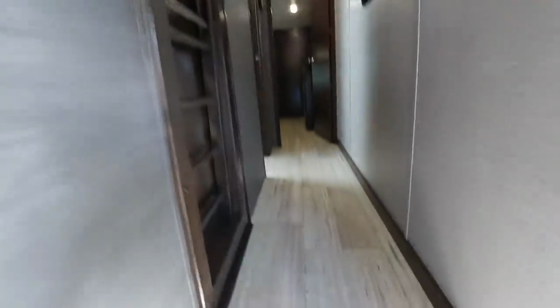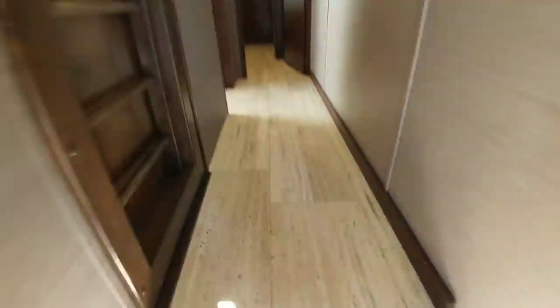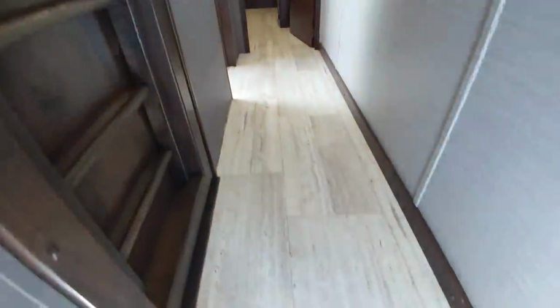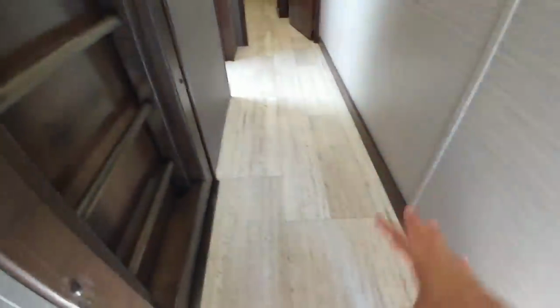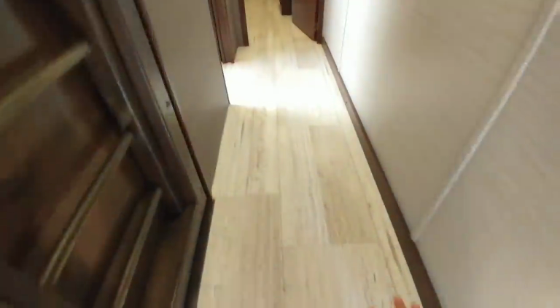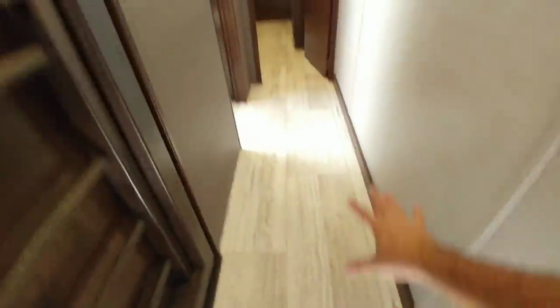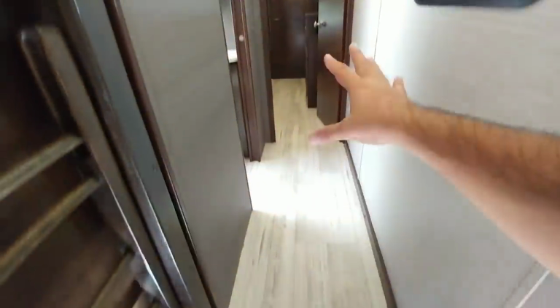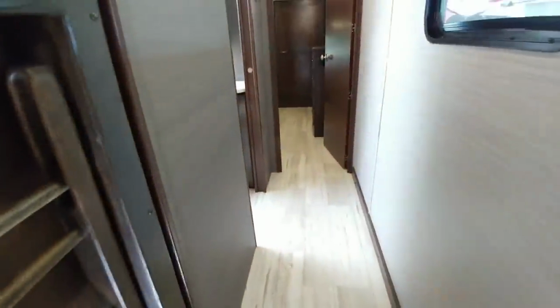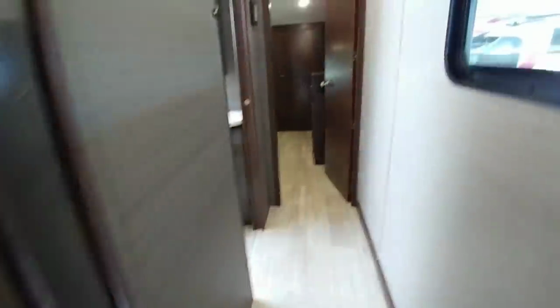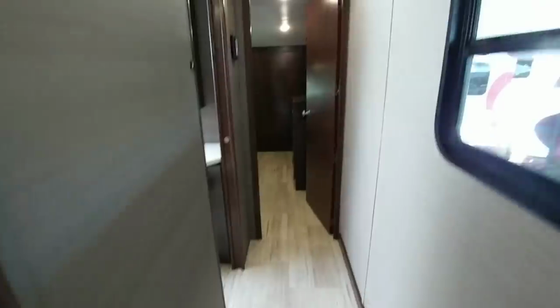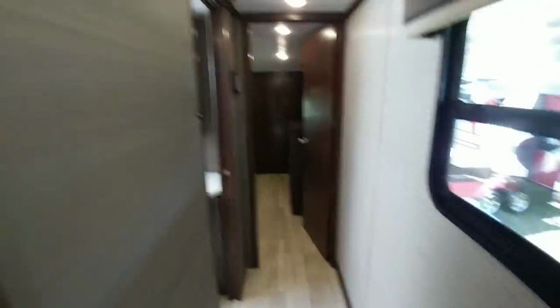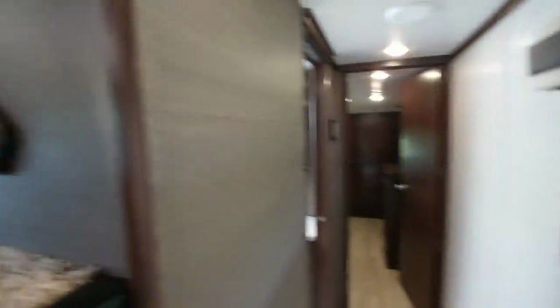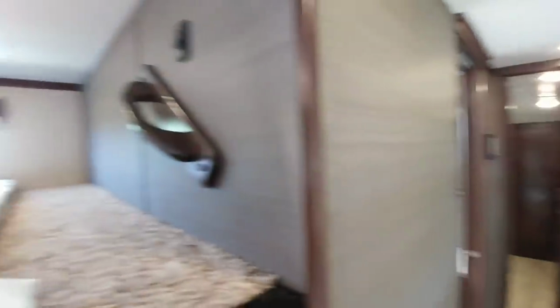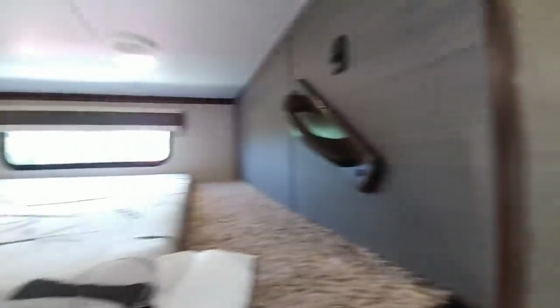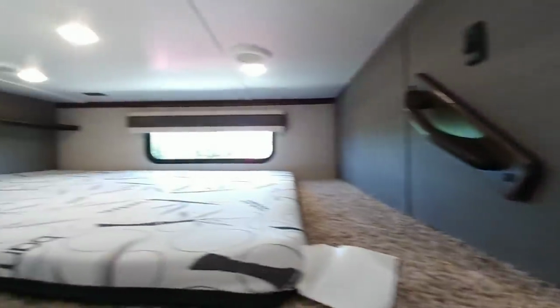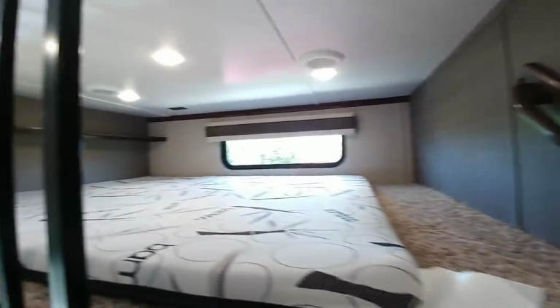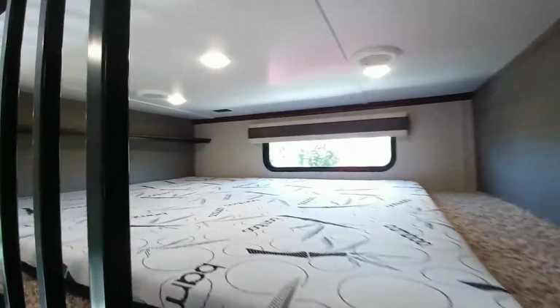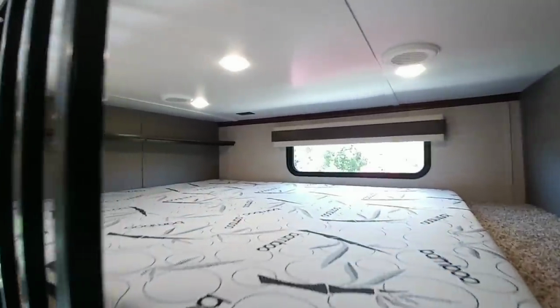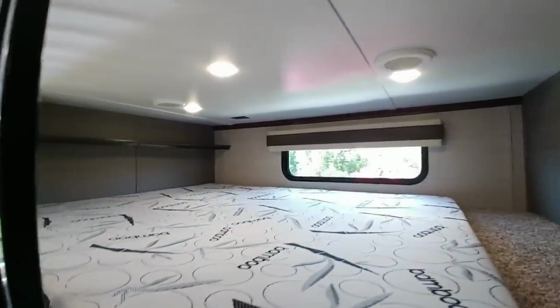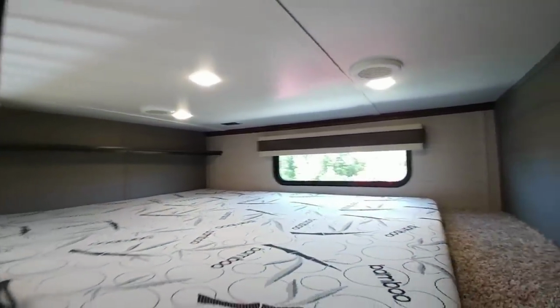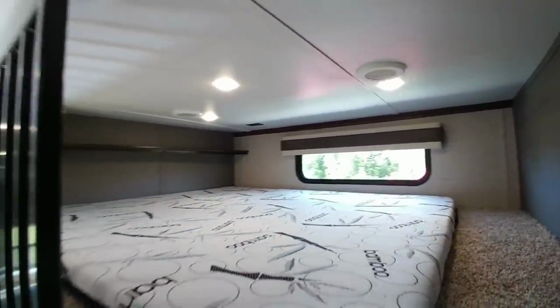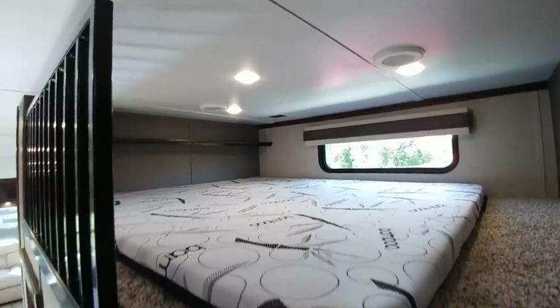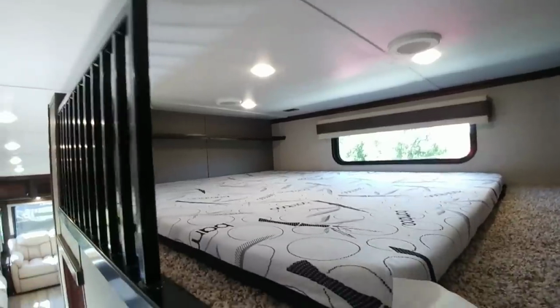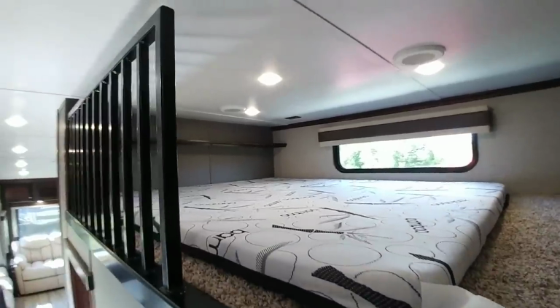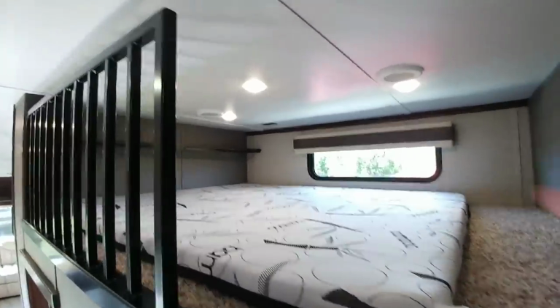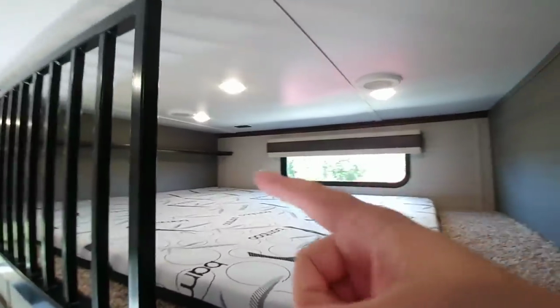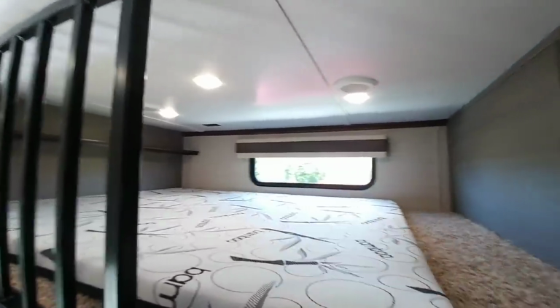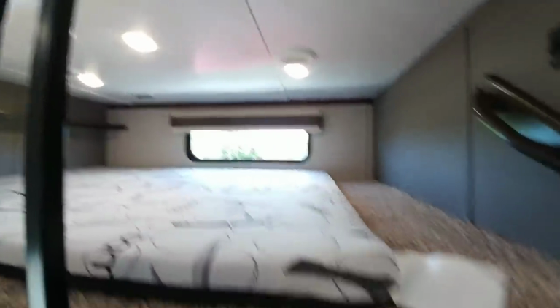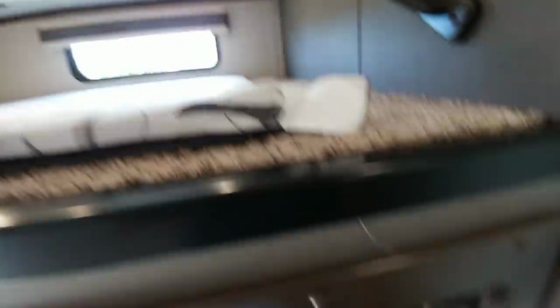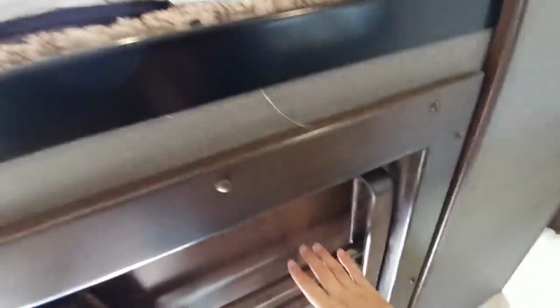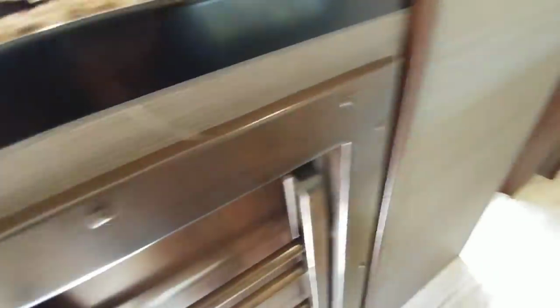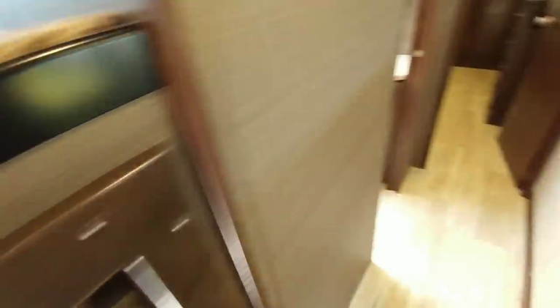Going upstairs, the first thing you'll notice is that the flooring continues on into the bedroom. Nice loft above the mid-bunk. Have a shelf over there to store things that you might need, and here's your ladder to get up.